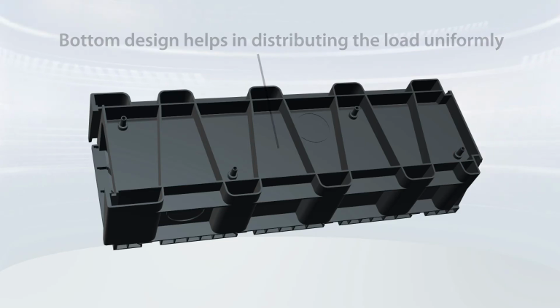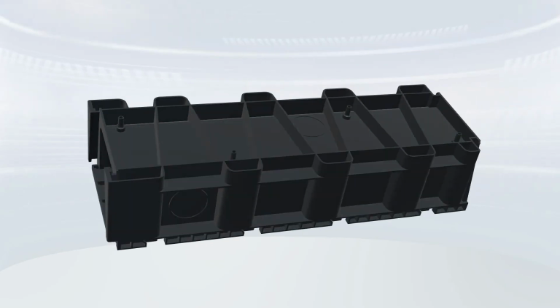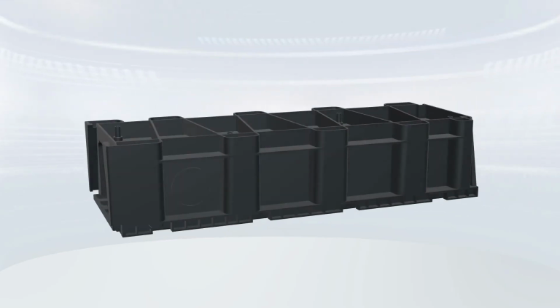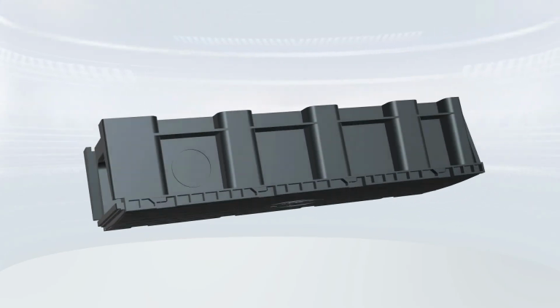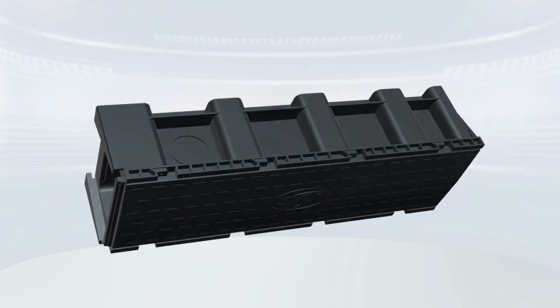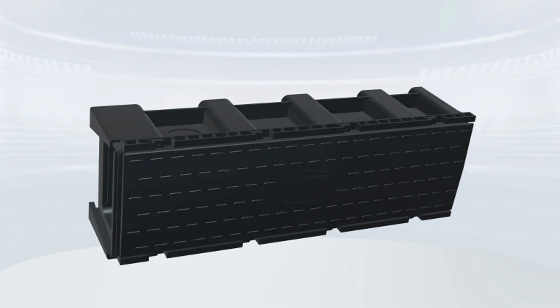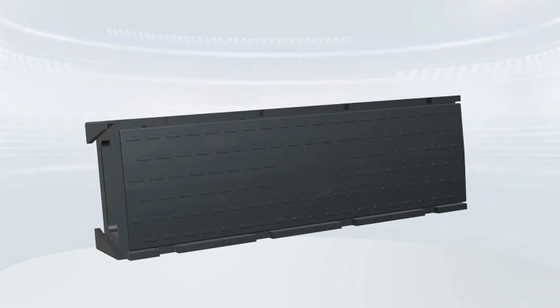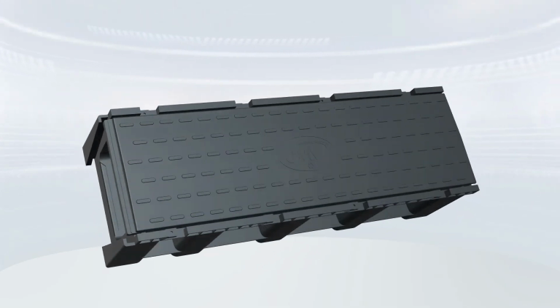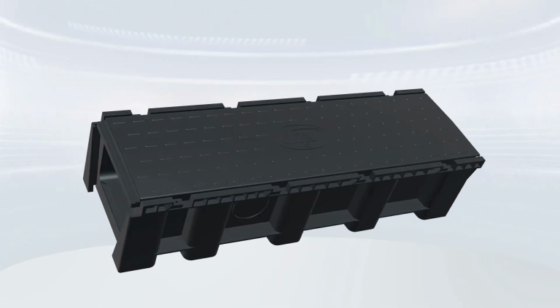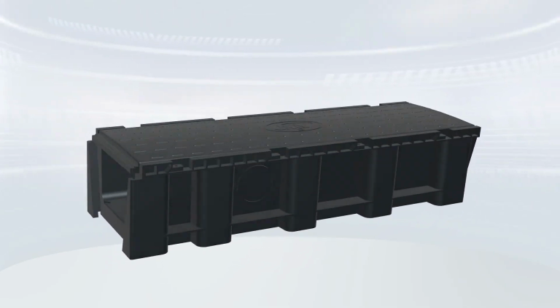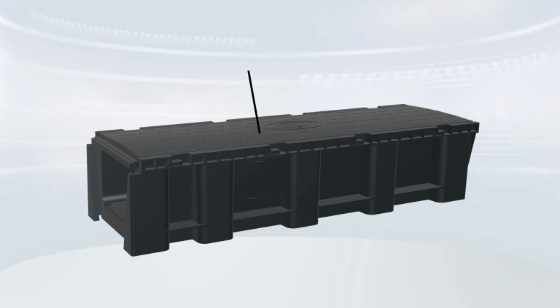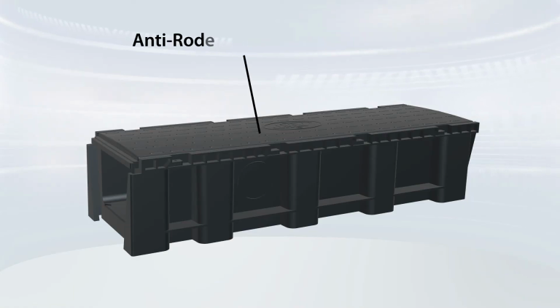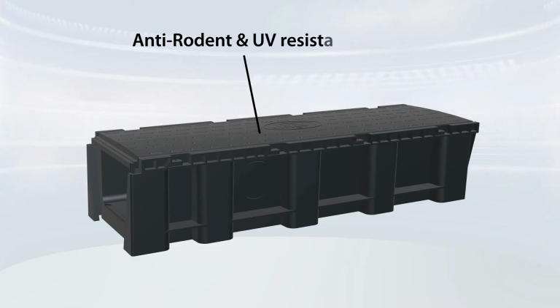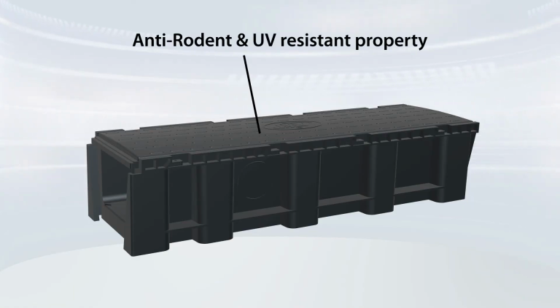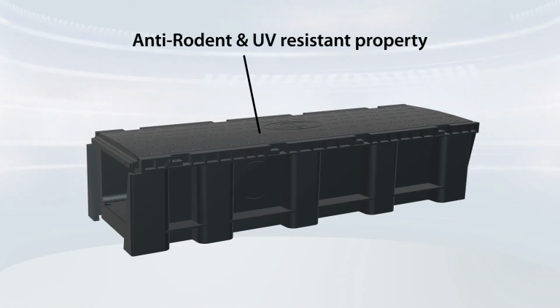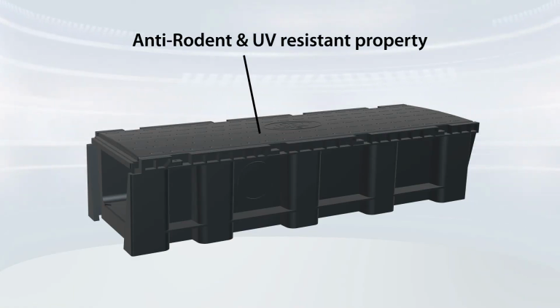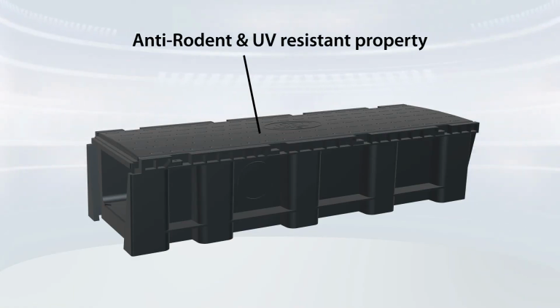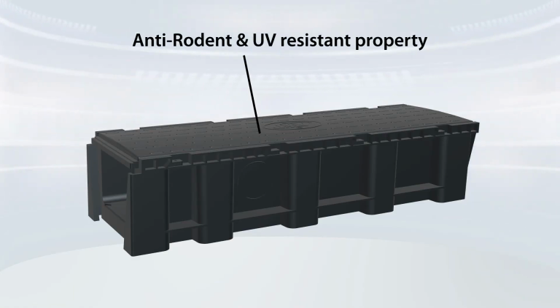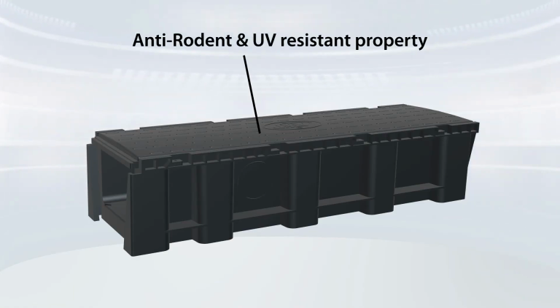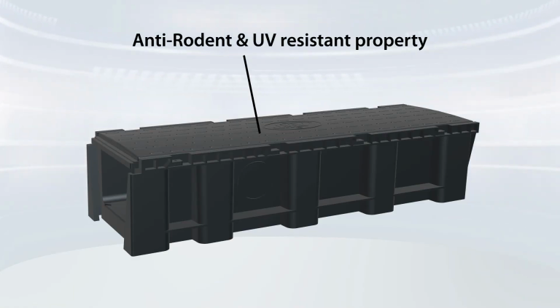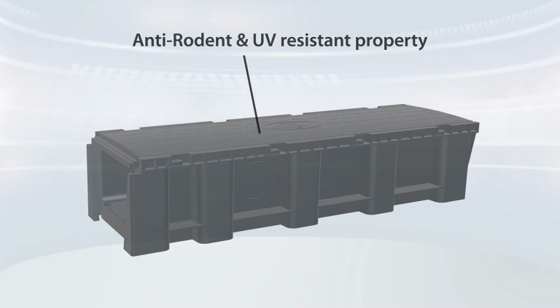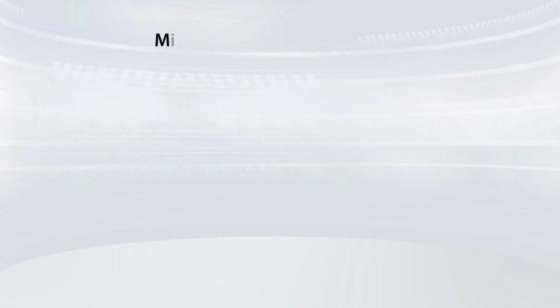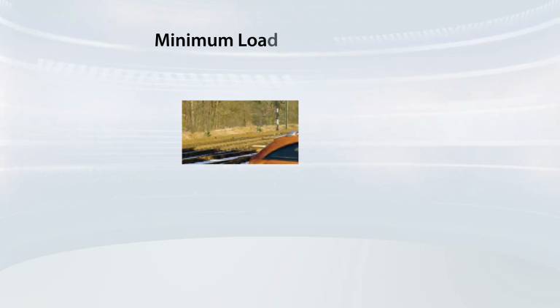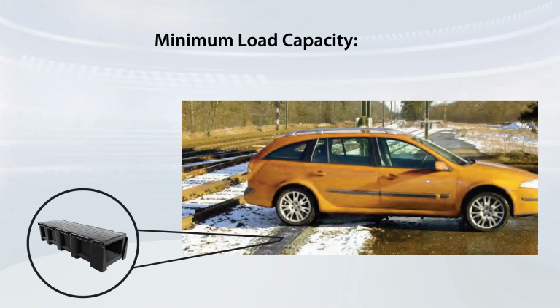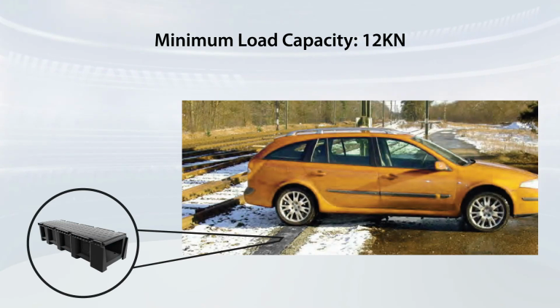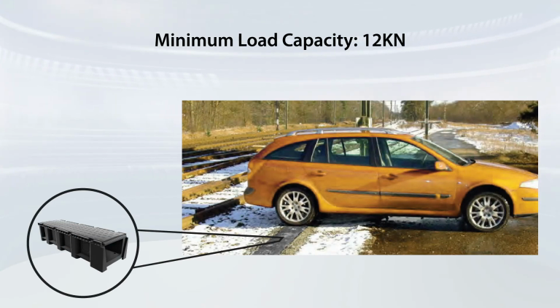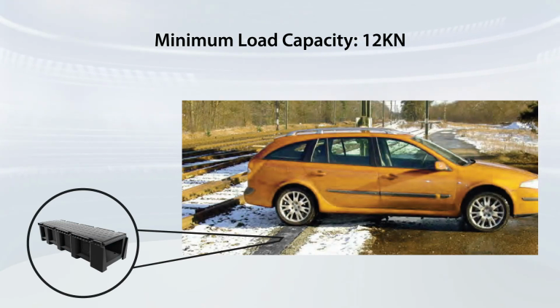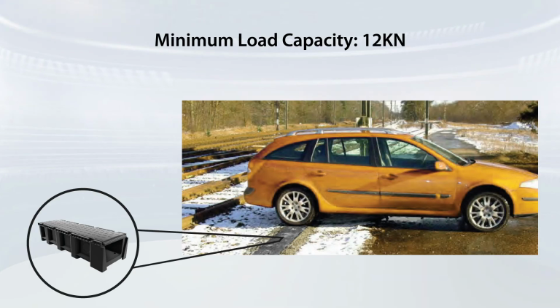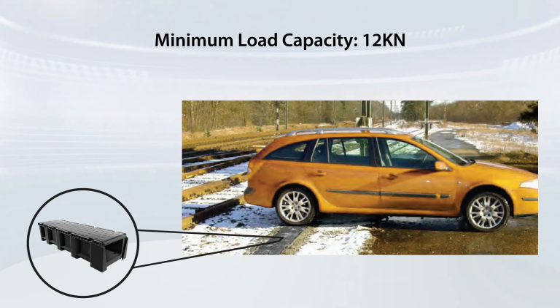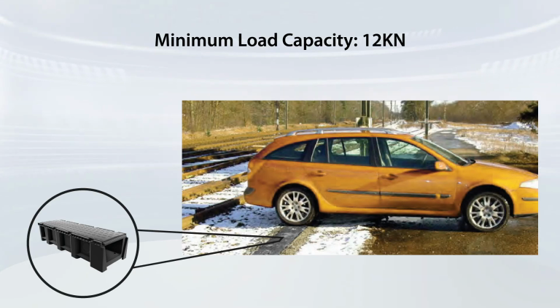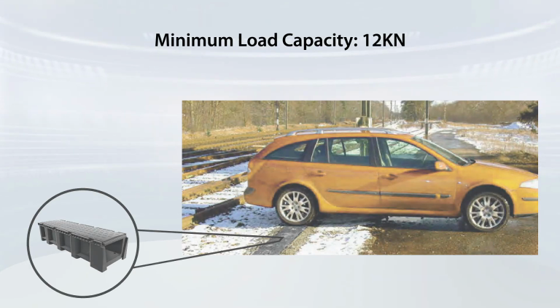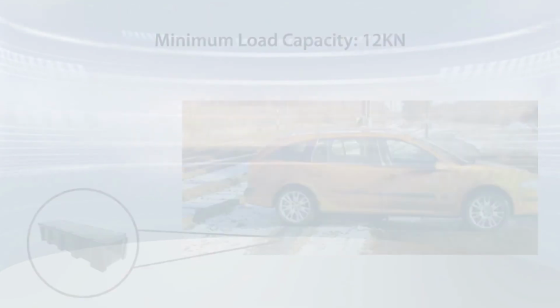The material of the plastic cable ducts is UV-resistant and anti-rodent, making them suitable for above-ground and underground installation. The minimum breaking load capacity is 12 kN, so that they can bear heavy loads very easily.